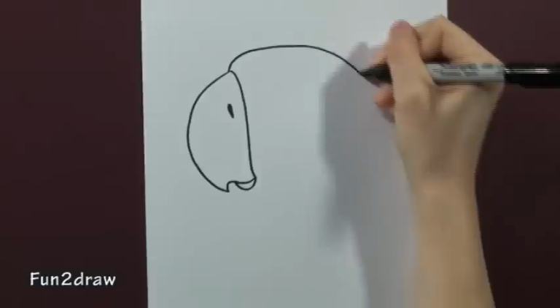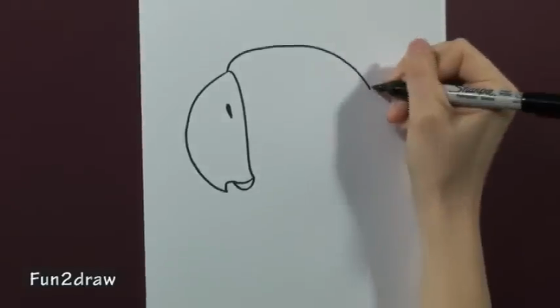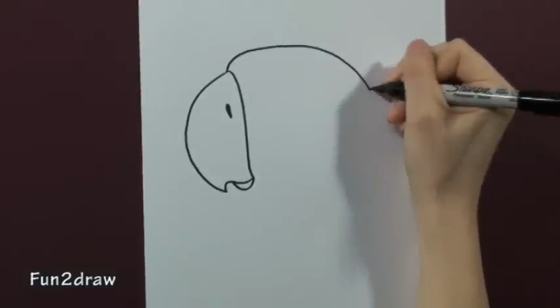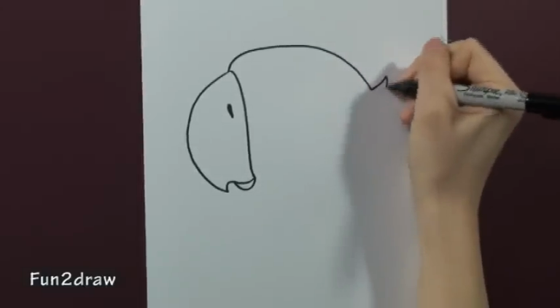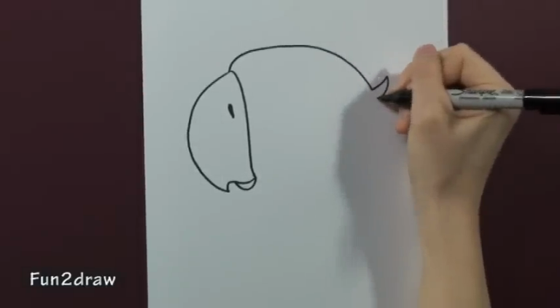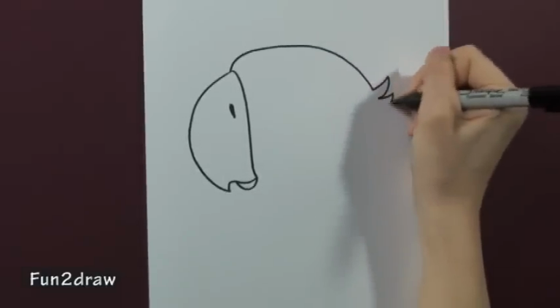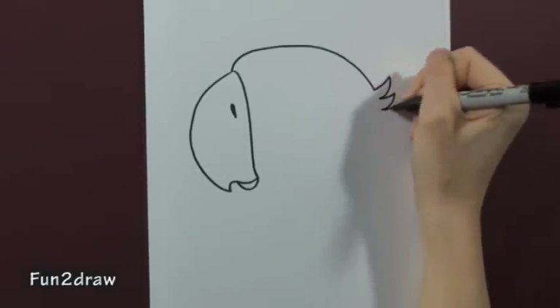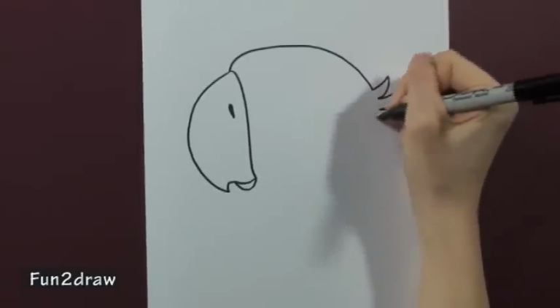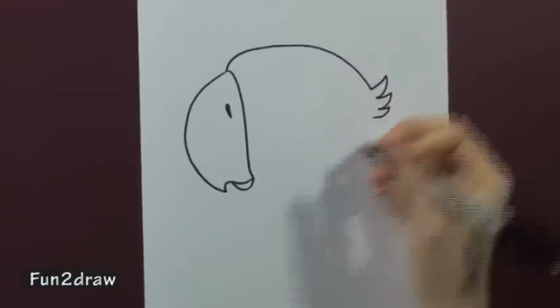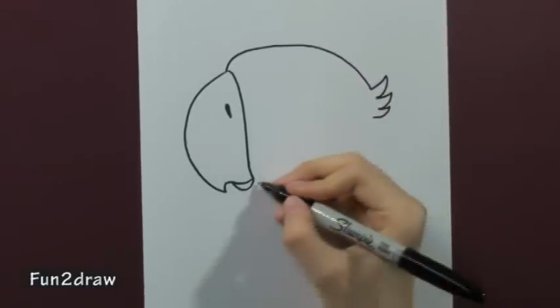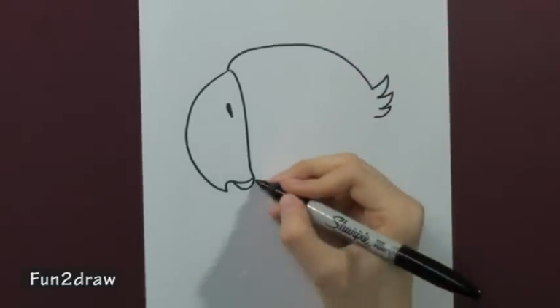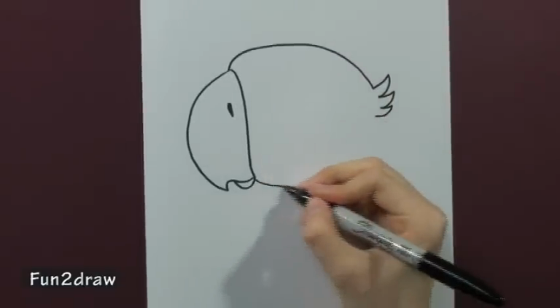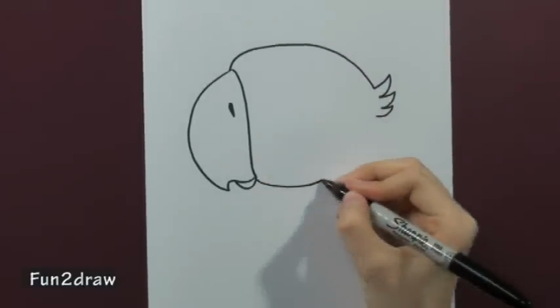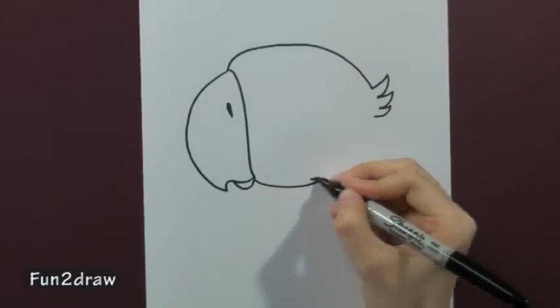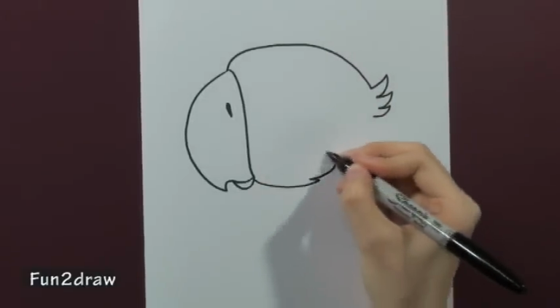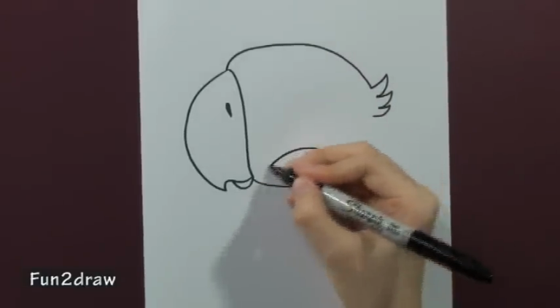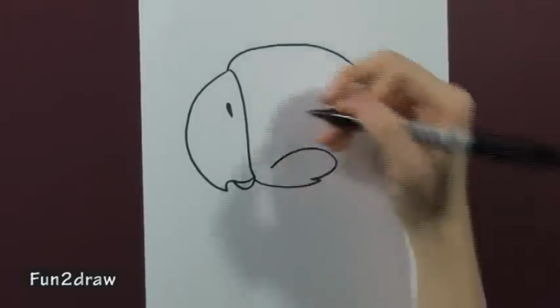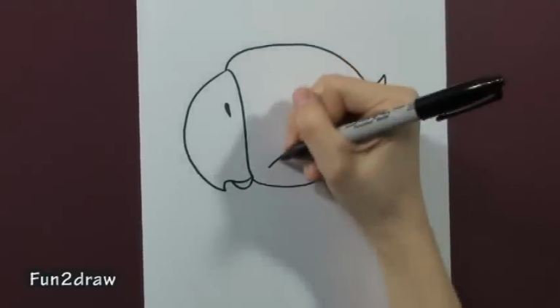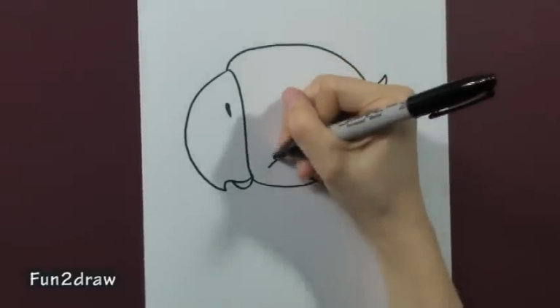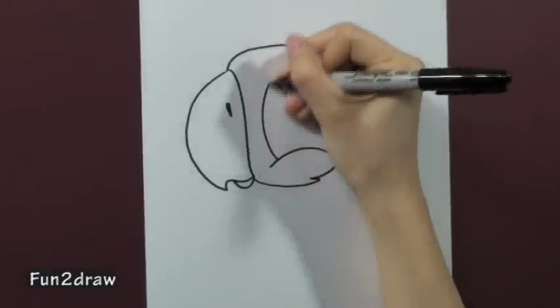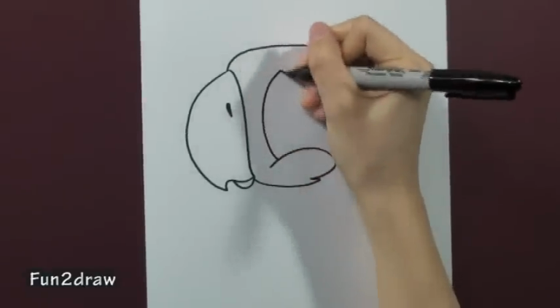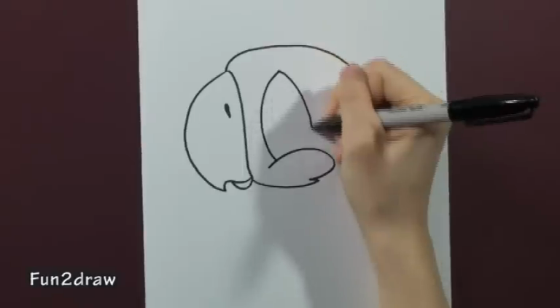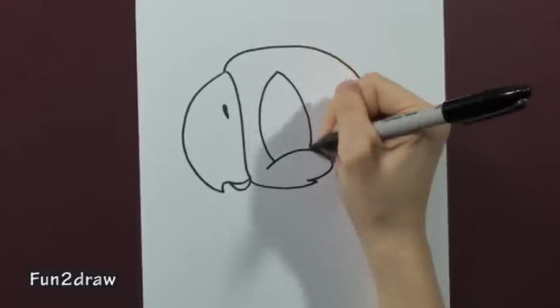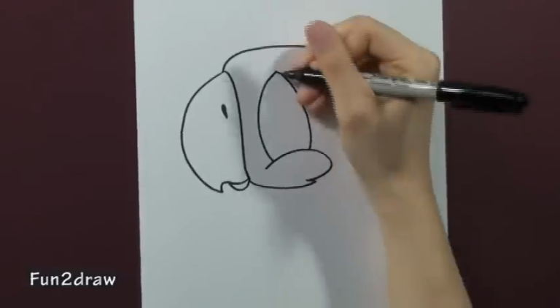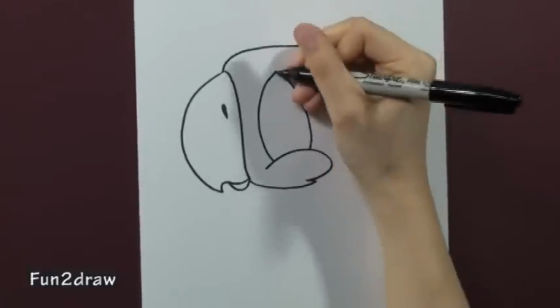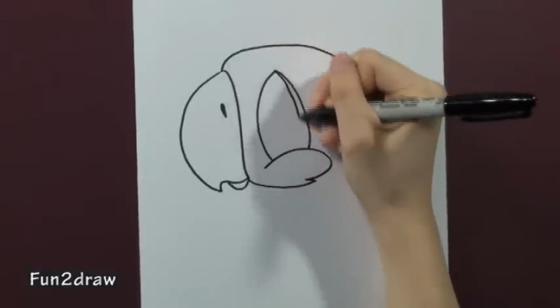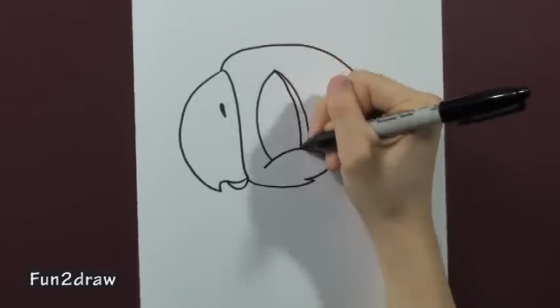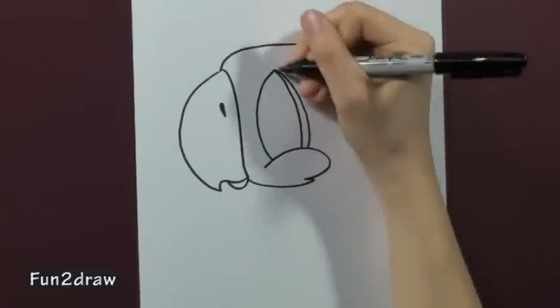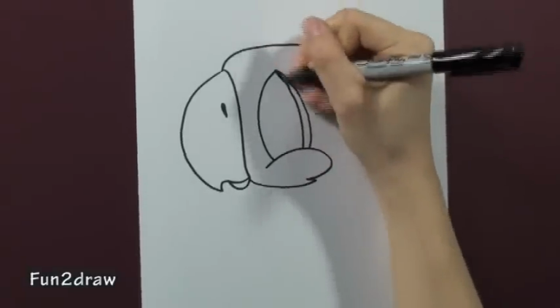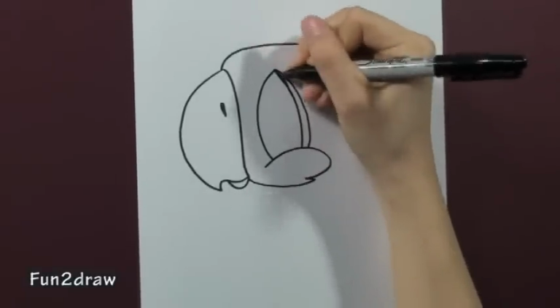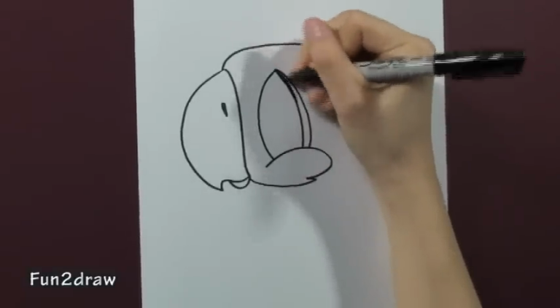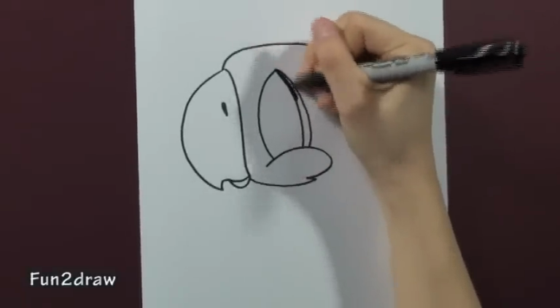And then go into the head. He's got some feathers sticking out. Make sure the eye is really big, because we want this guy to look cute.